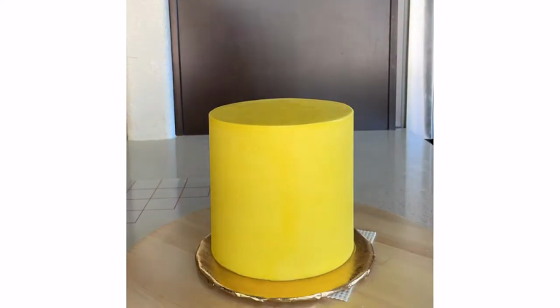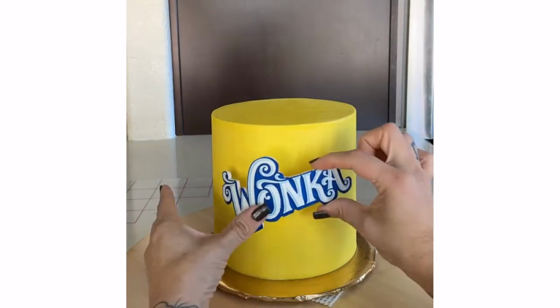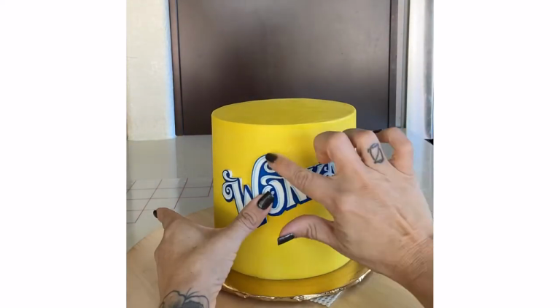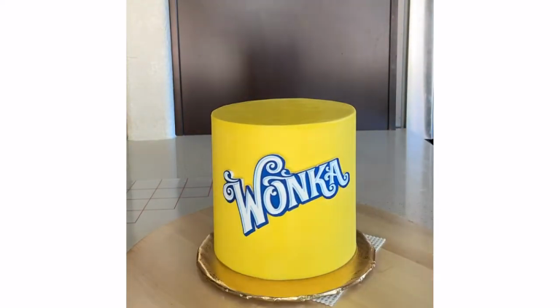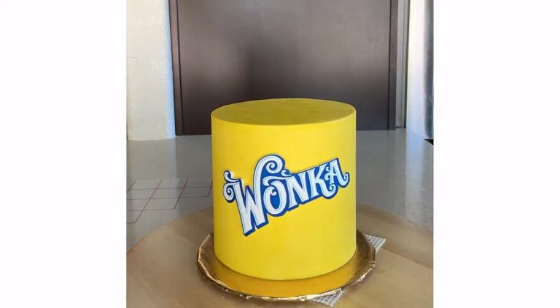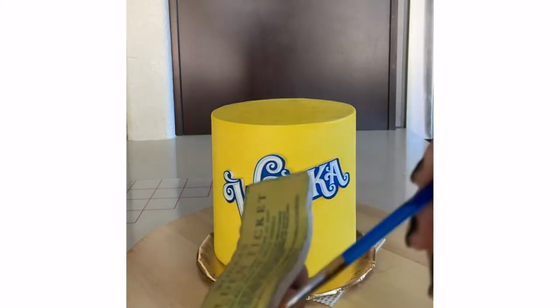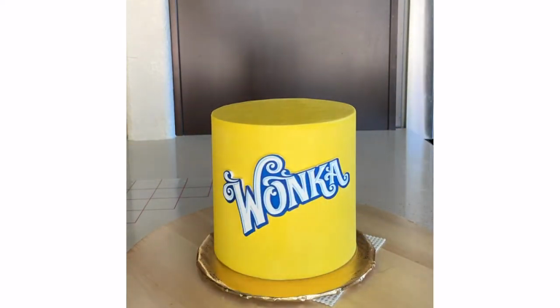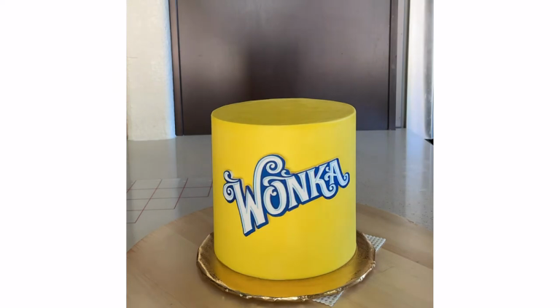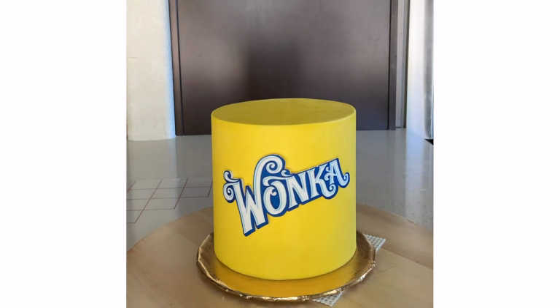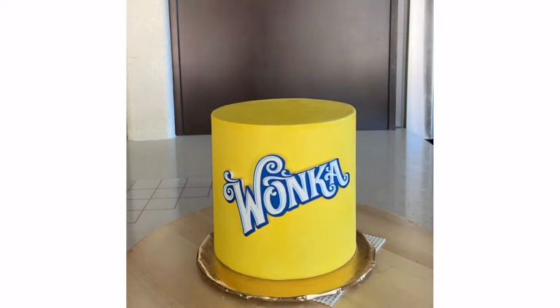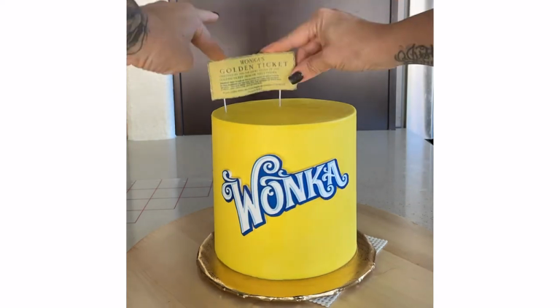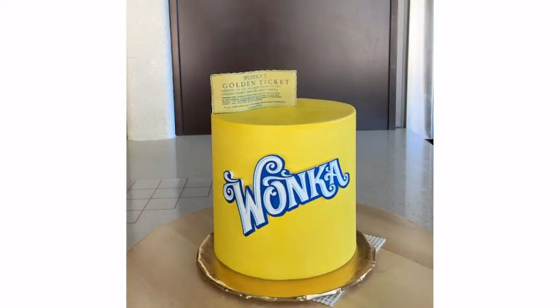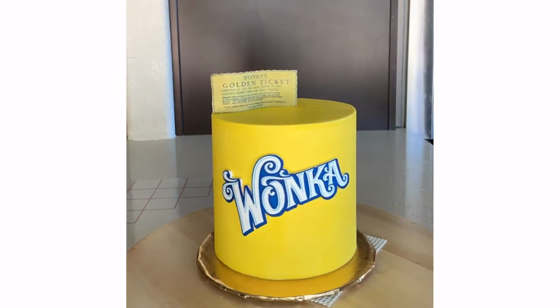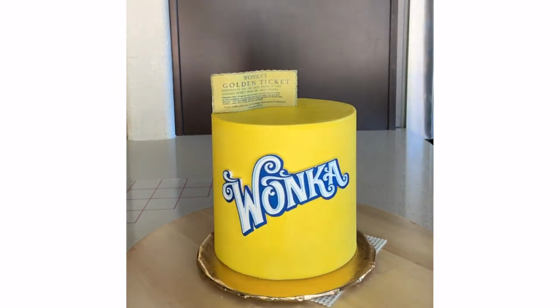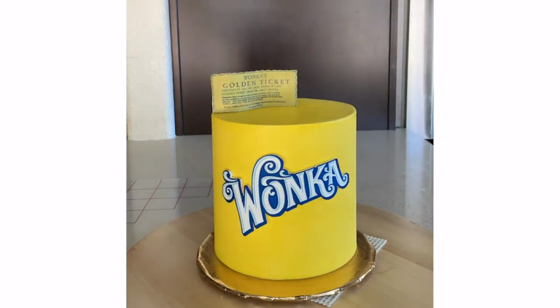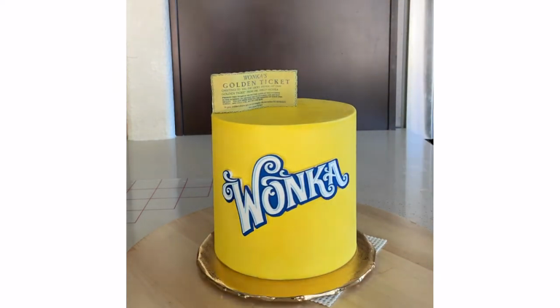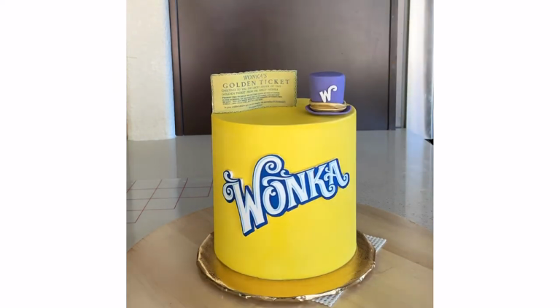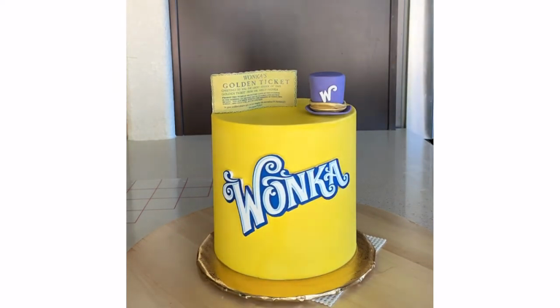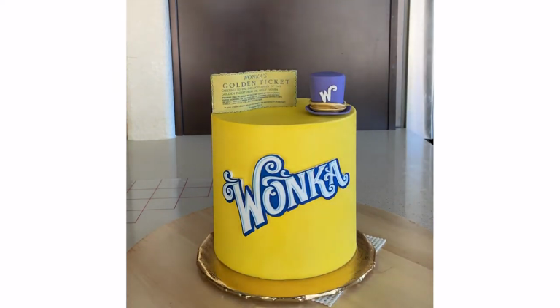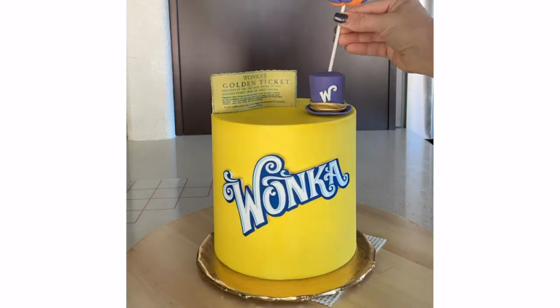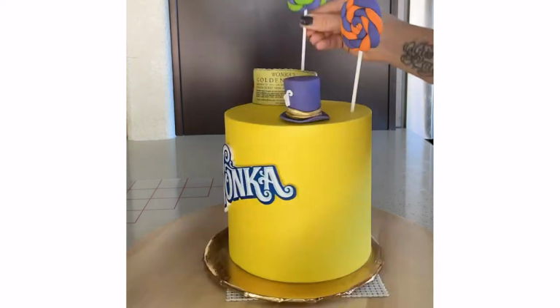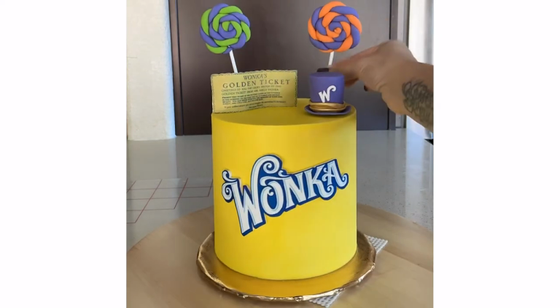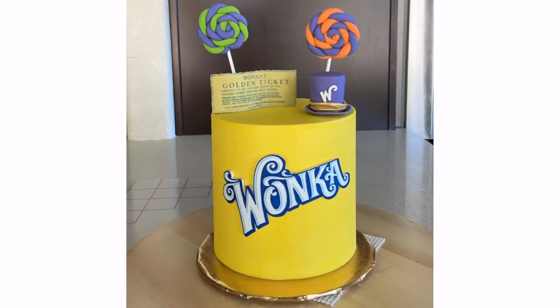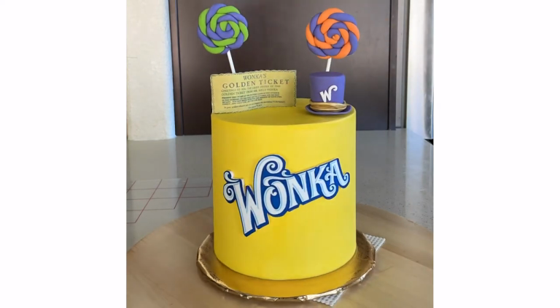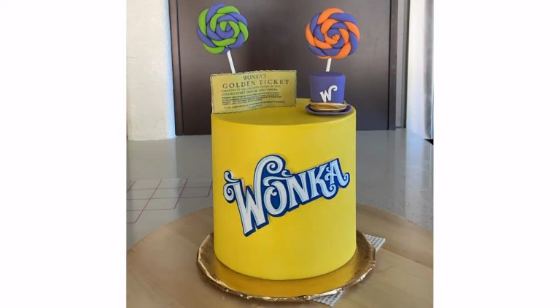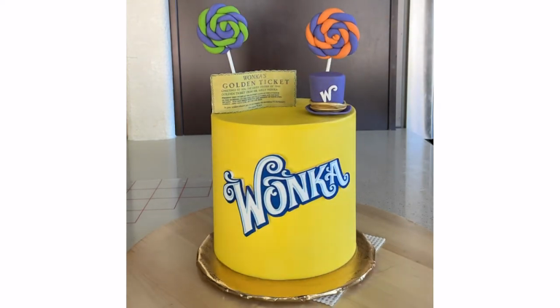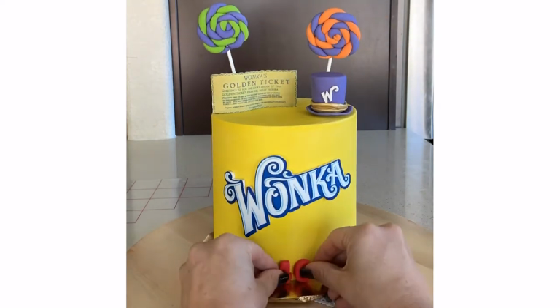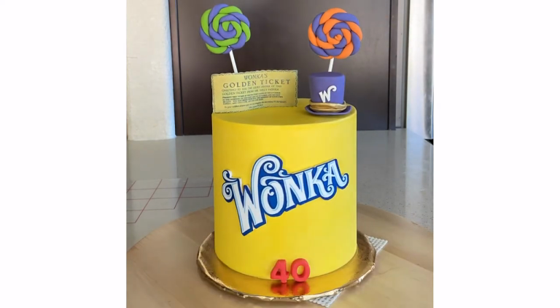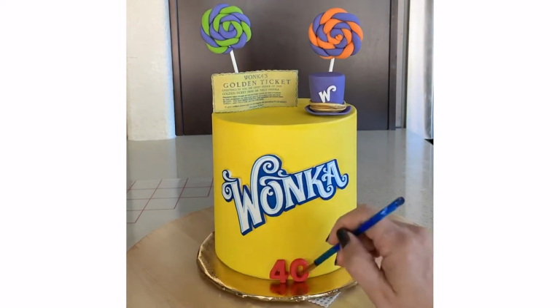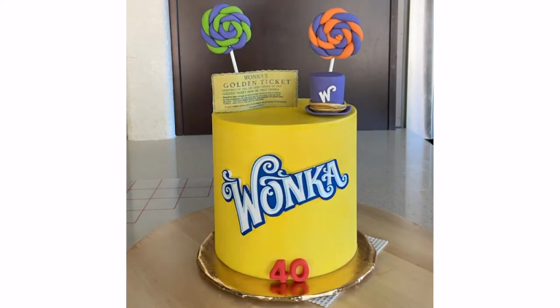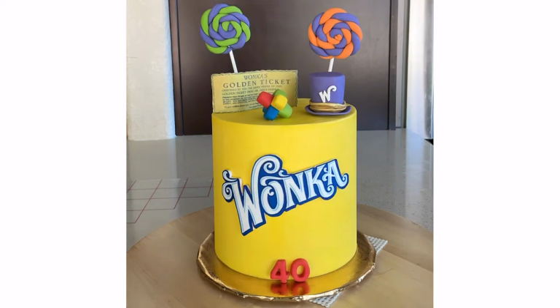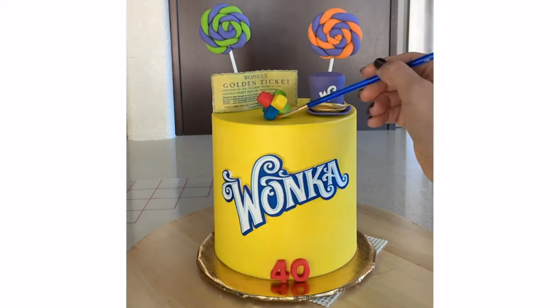I'm adding my edible glue to the back of this edible image so it sticks to the front of the cake. For the golden ticket, I ended up putting a couple of floral wires in there just so that it stands up straight. Now I get to add all of my fondant details.